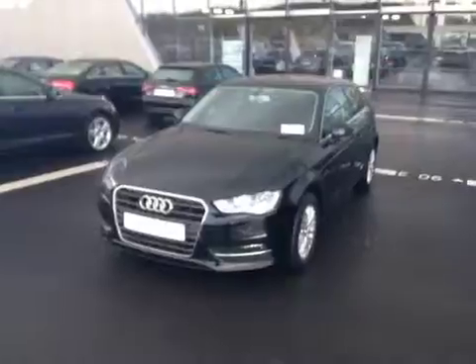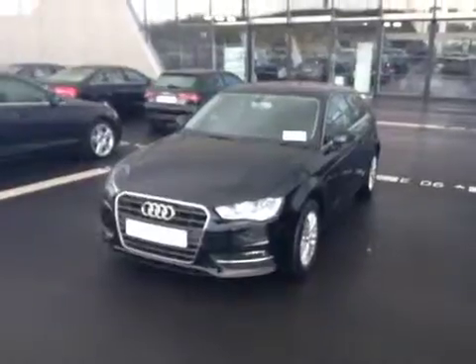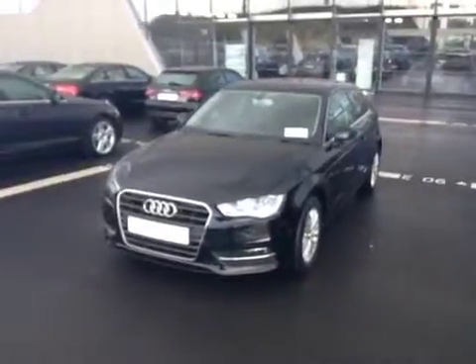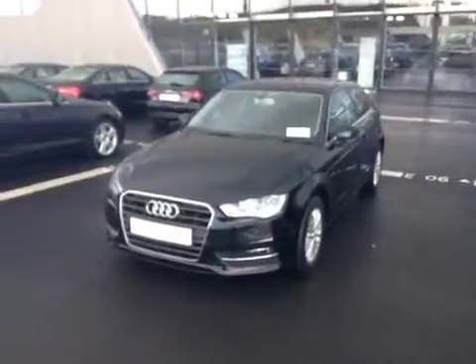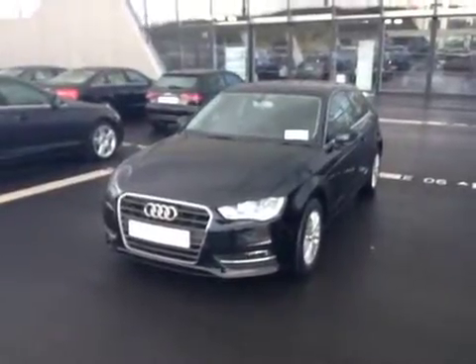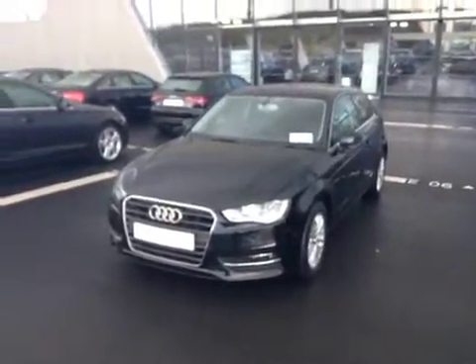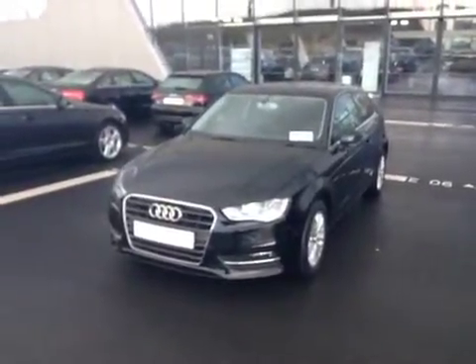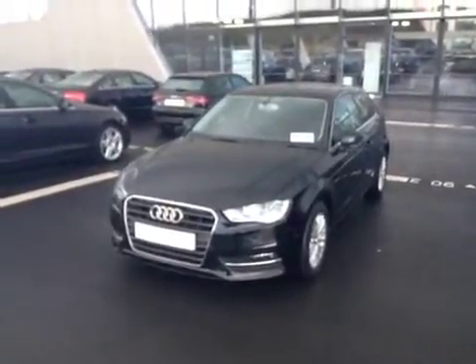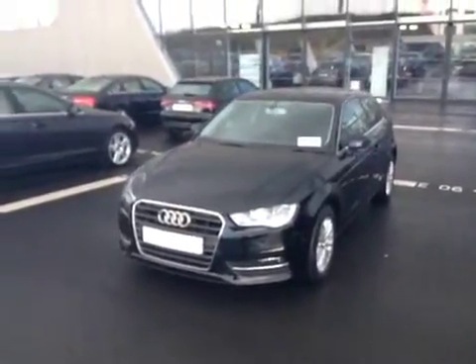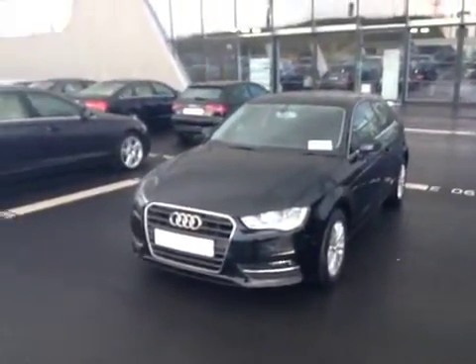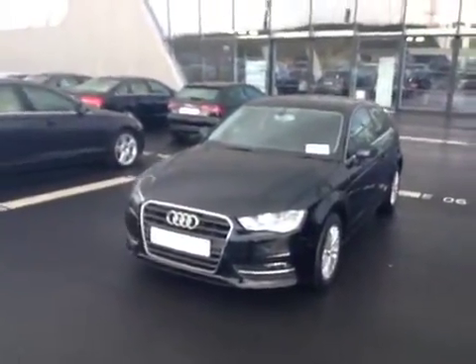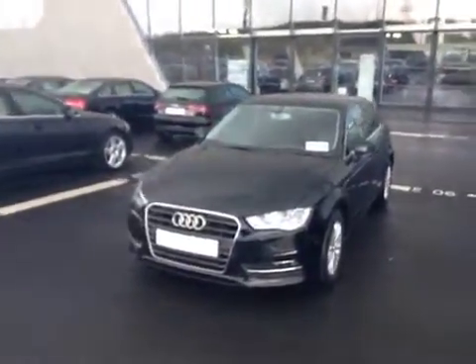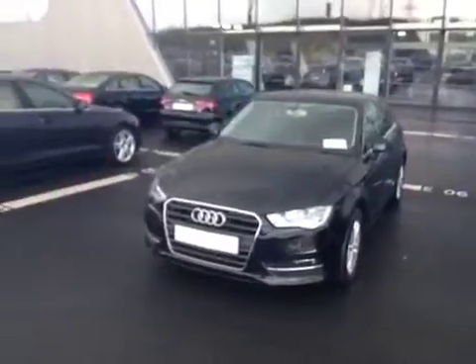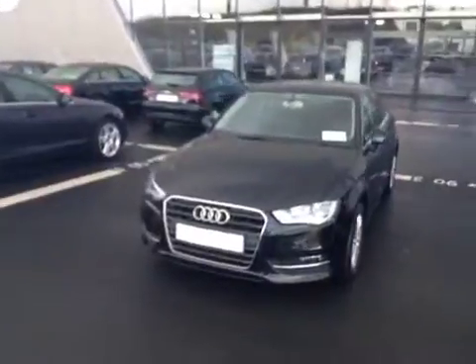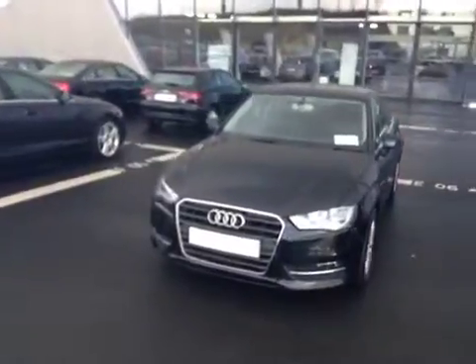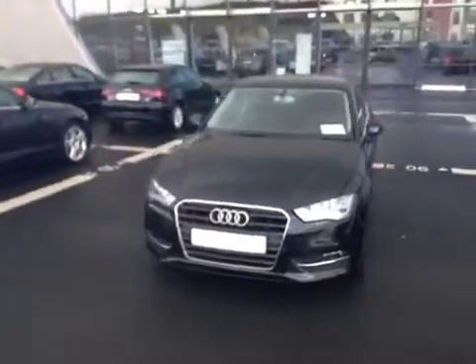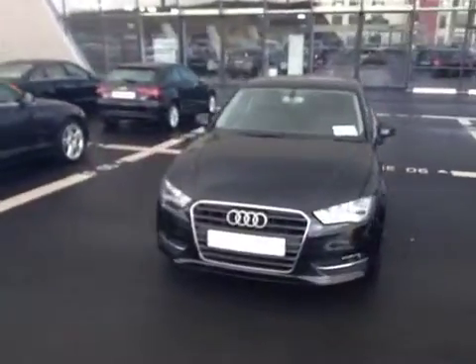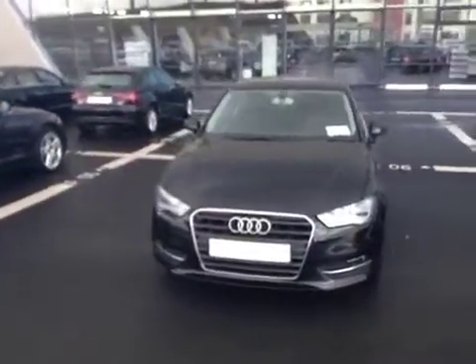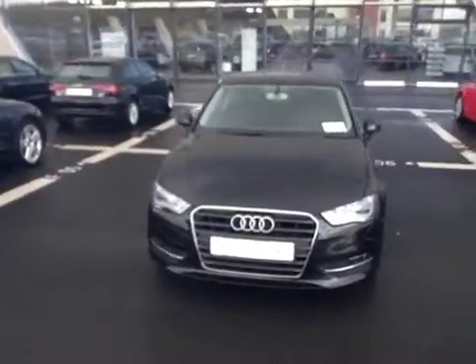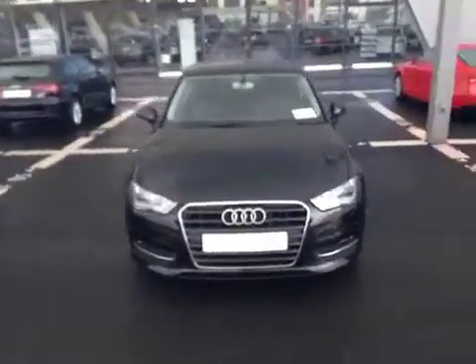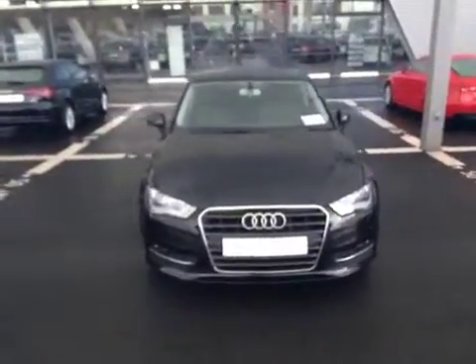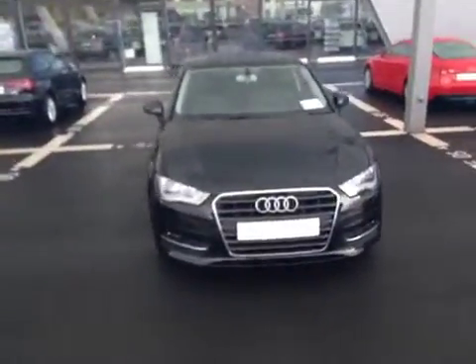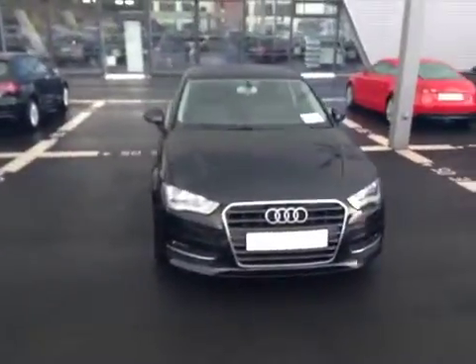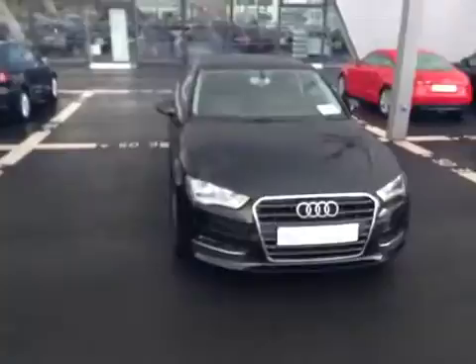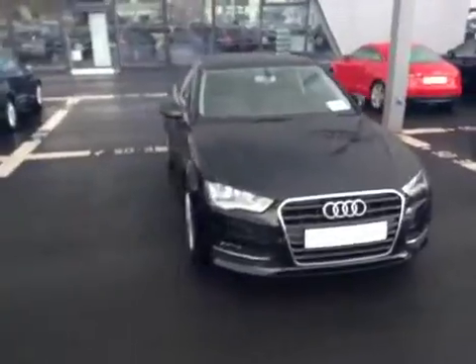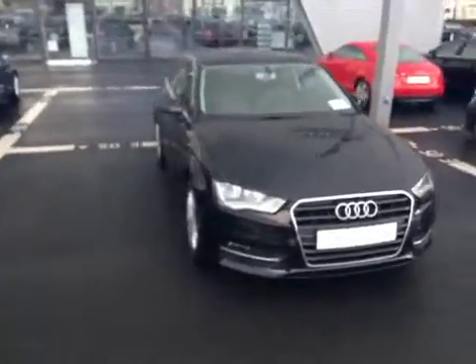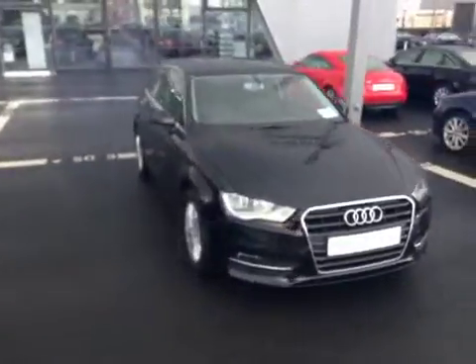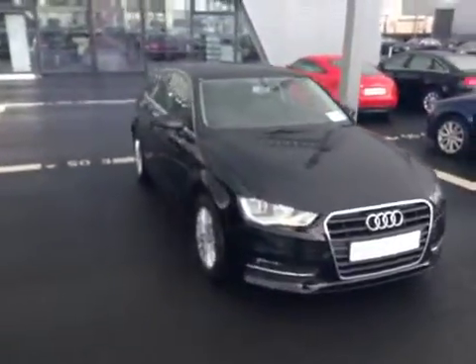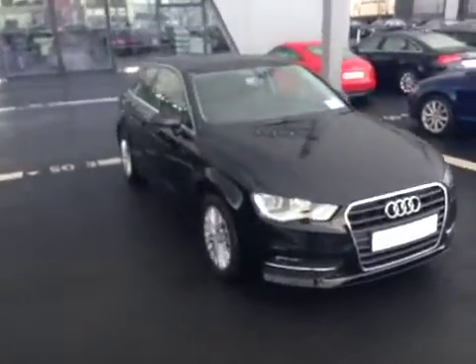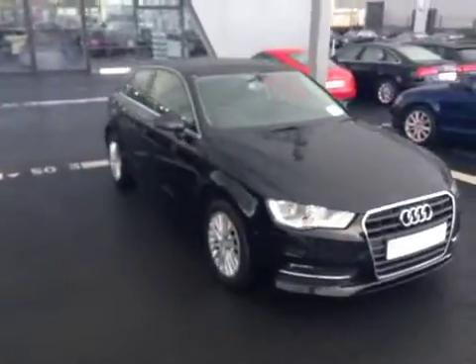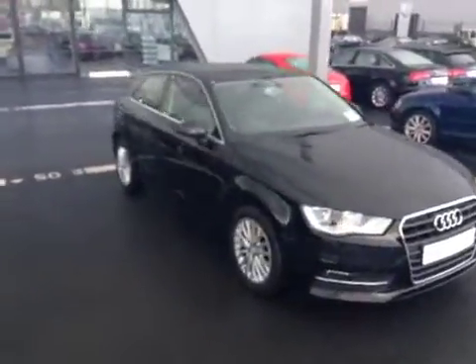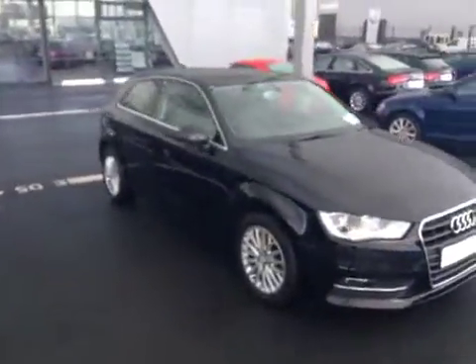Hello and welcome to RD North Dublin Used Cars Online. Here we have a 131 Audi A3 3-door 1.6 TDI with 105bhp. It has just under 12,000km on the clock.